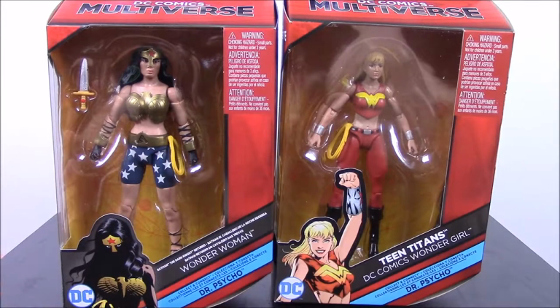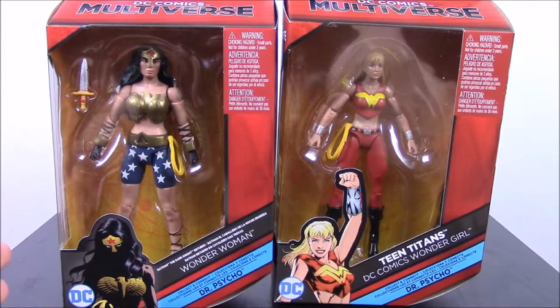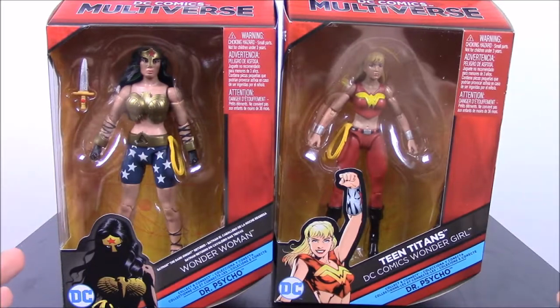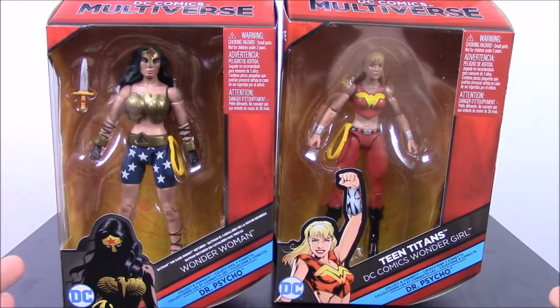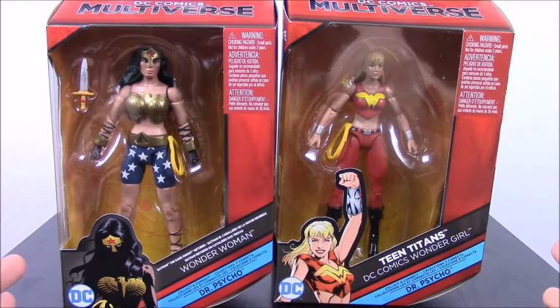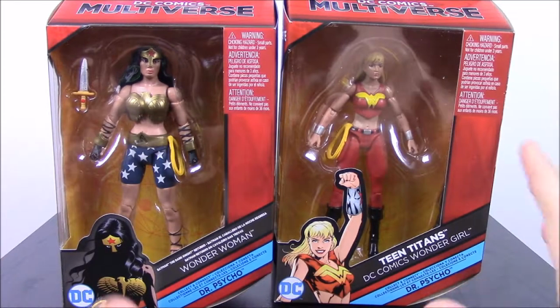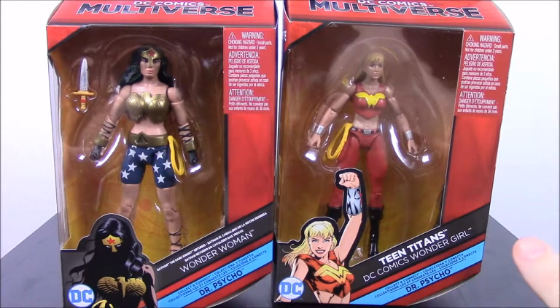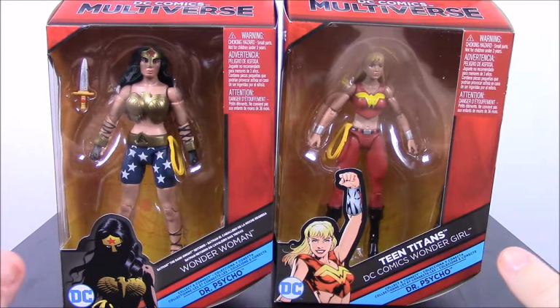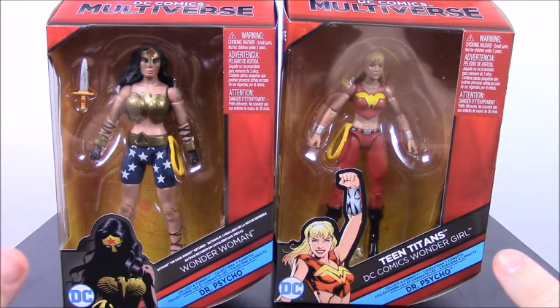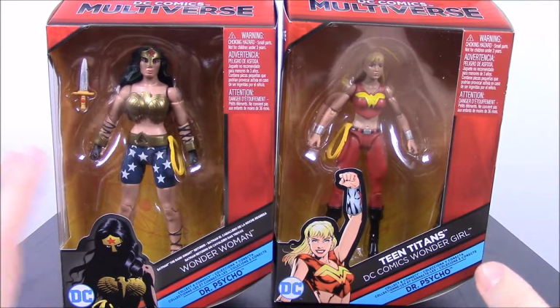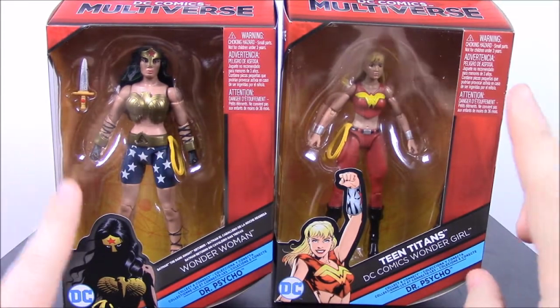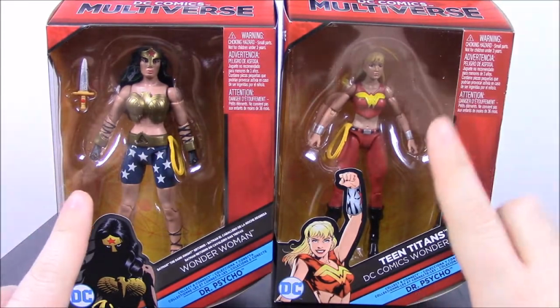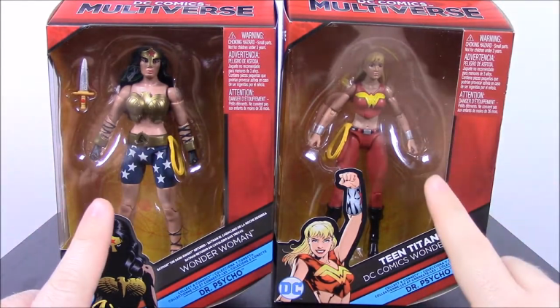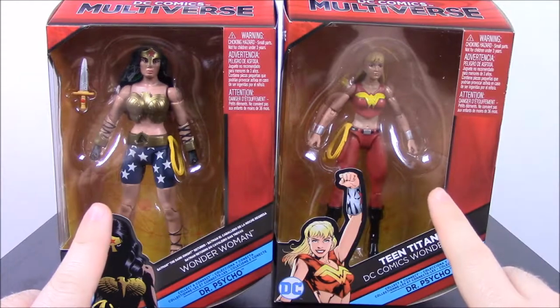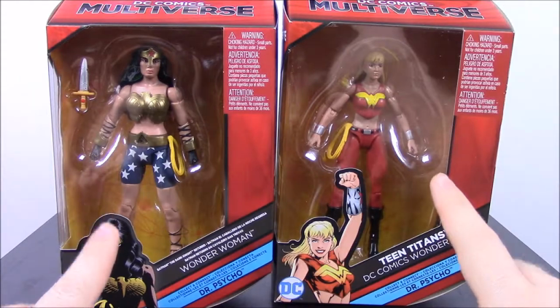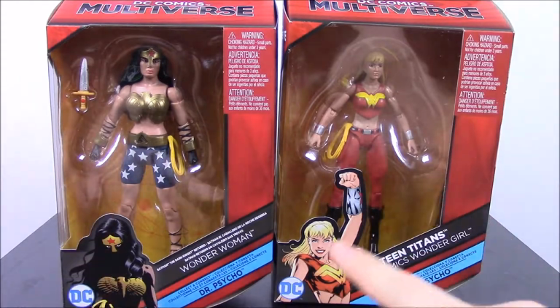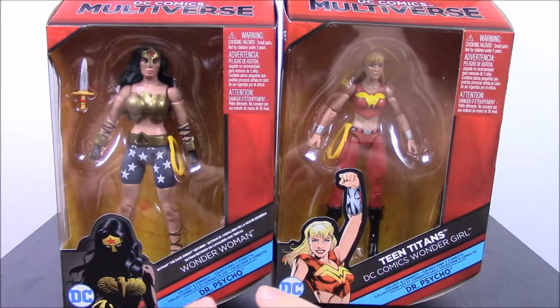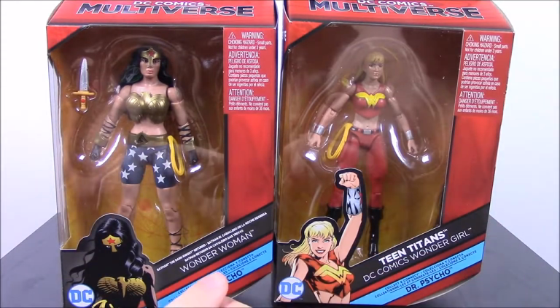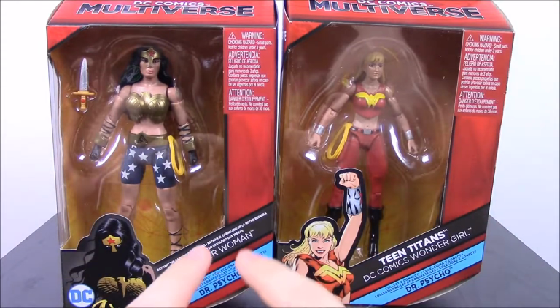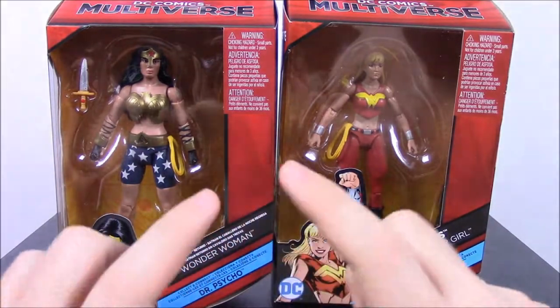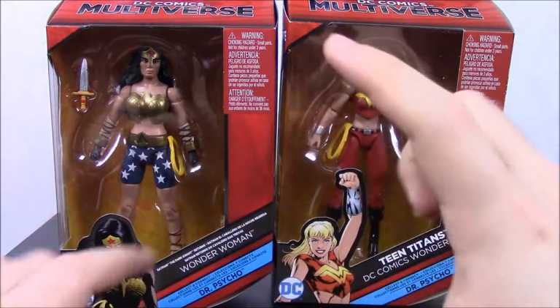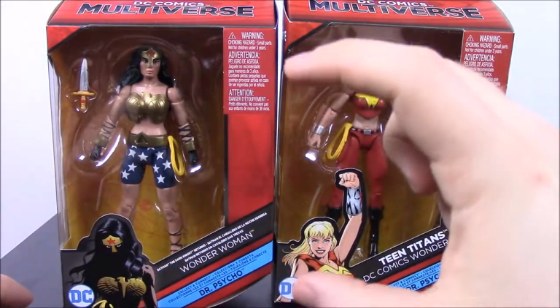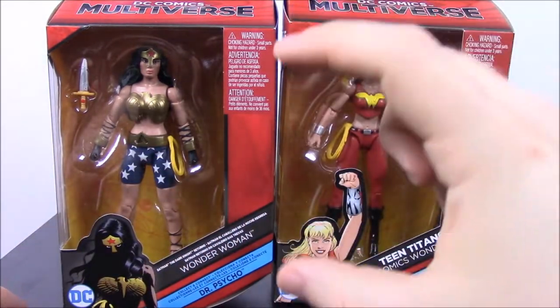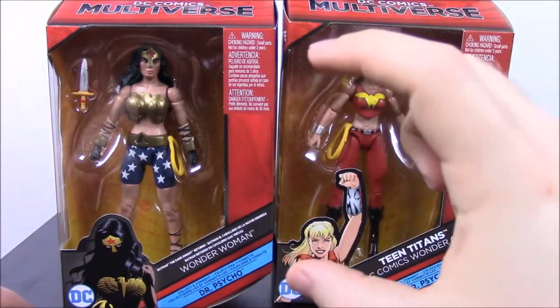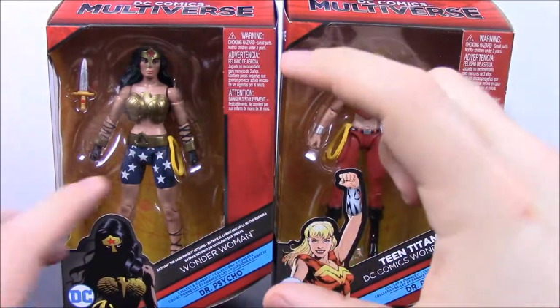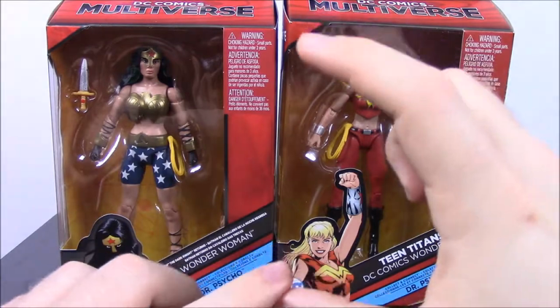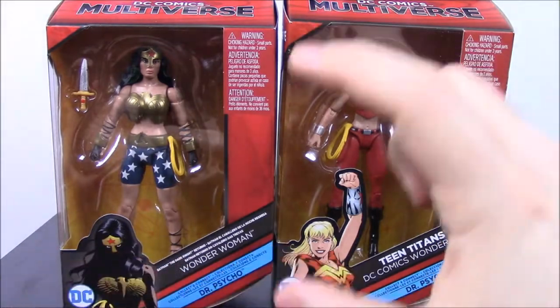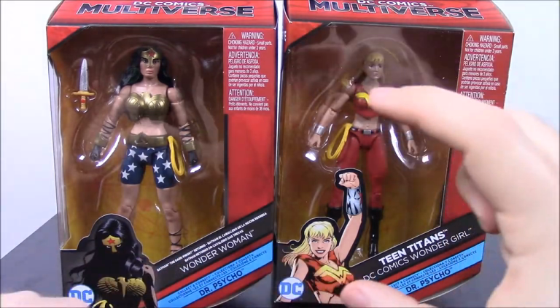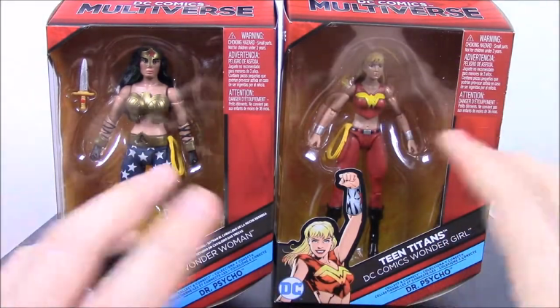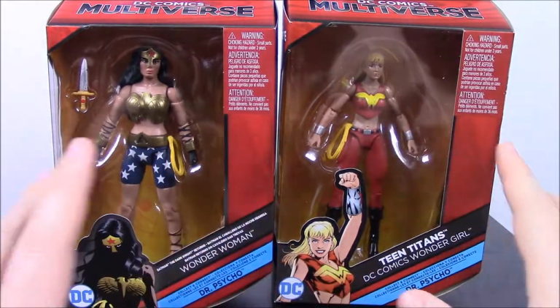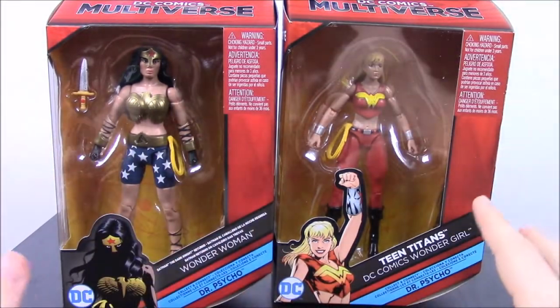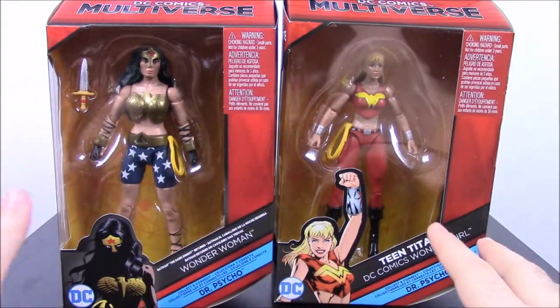These are the new DC Multiverse figures, and this is just a small set that comes with Wonder Woman and Wonder Girl, and they build Dr. Psycho, so it's just a small little mini build-a-figure.